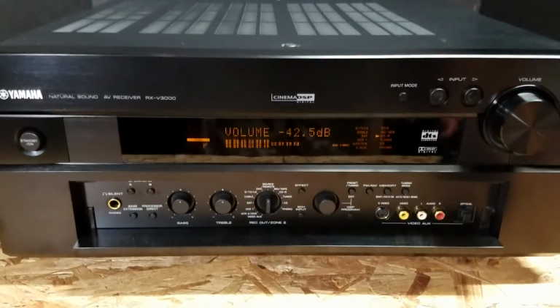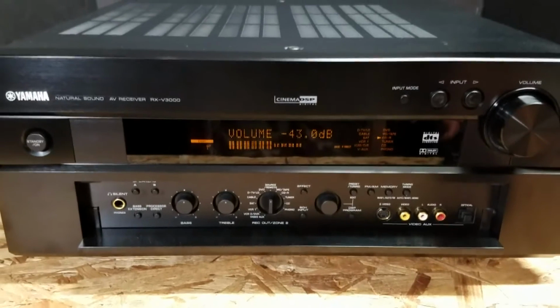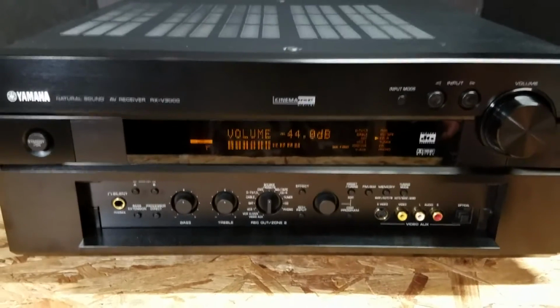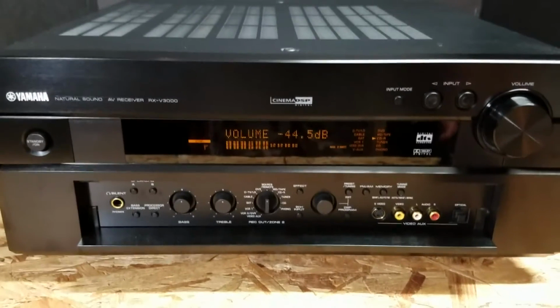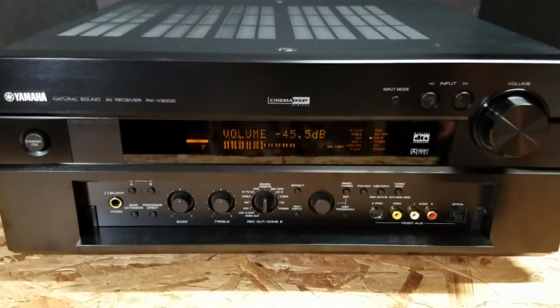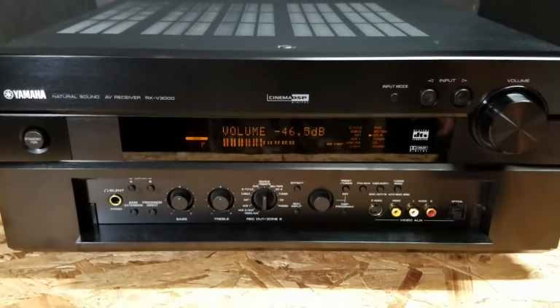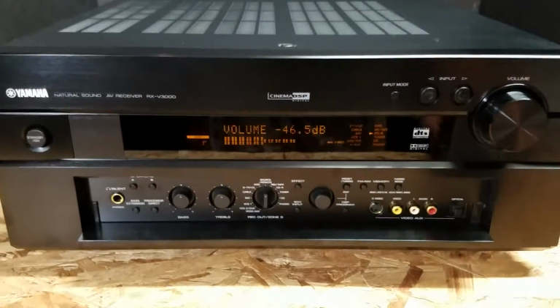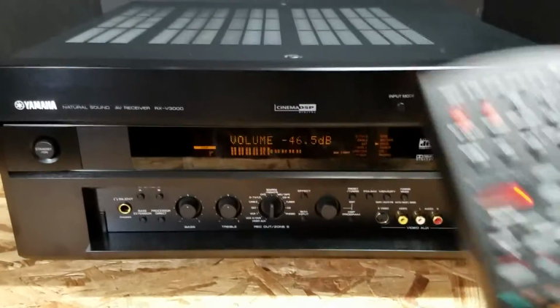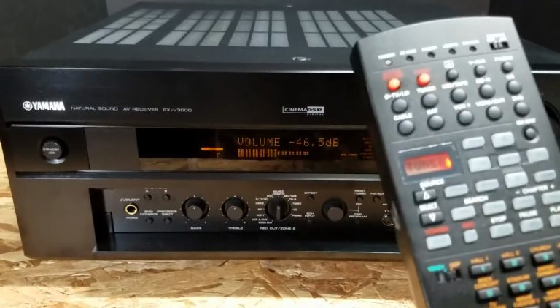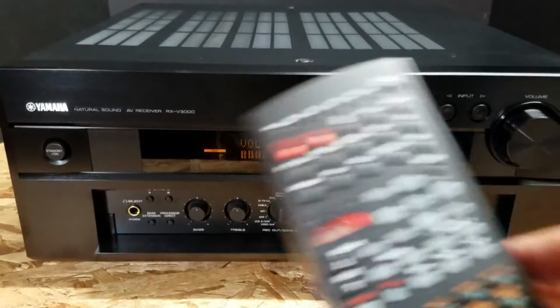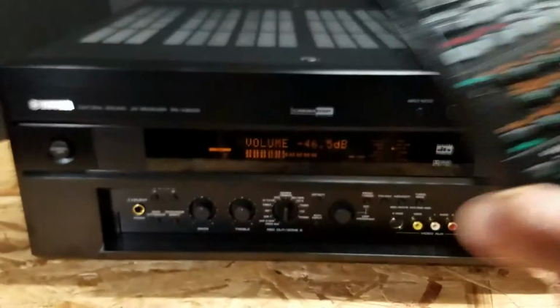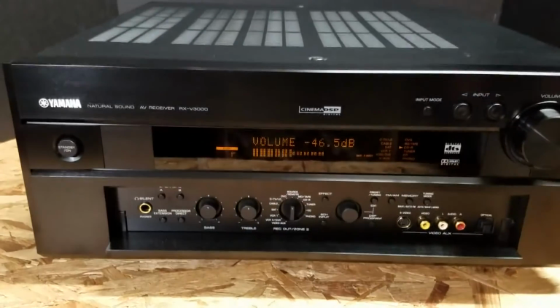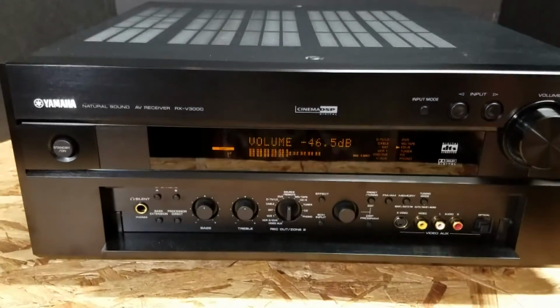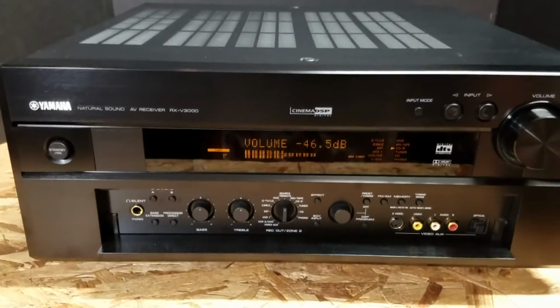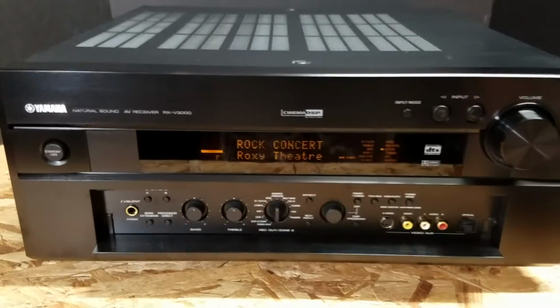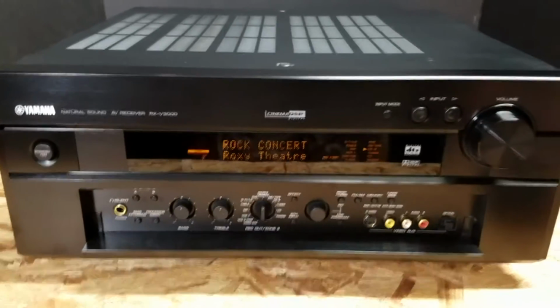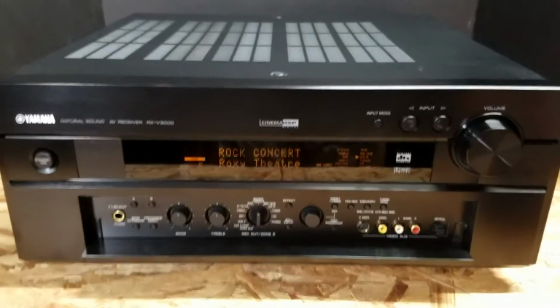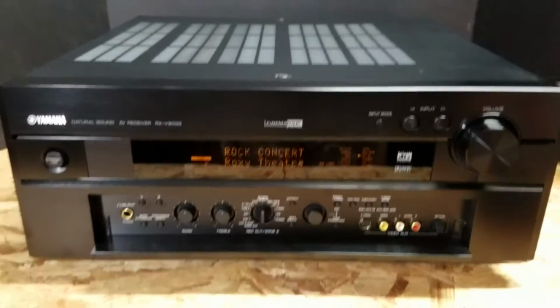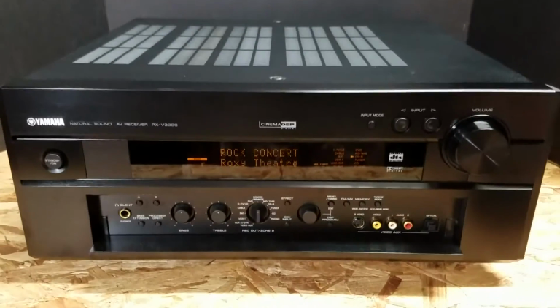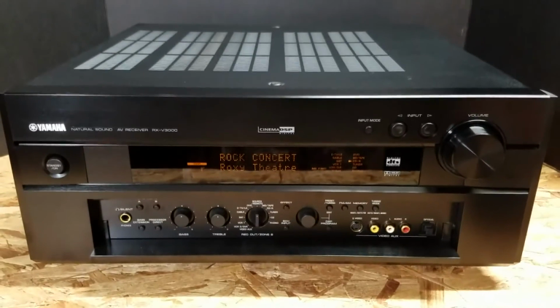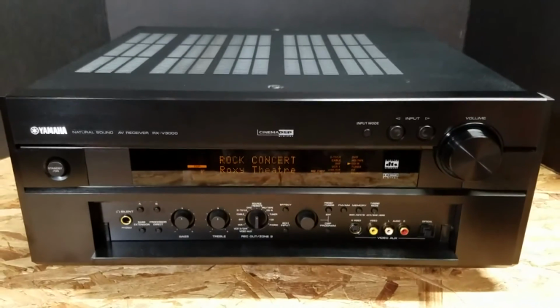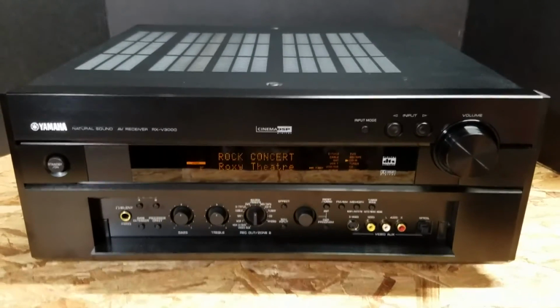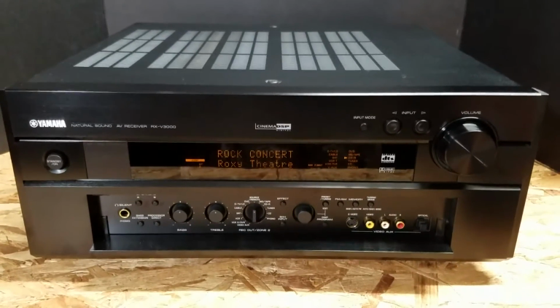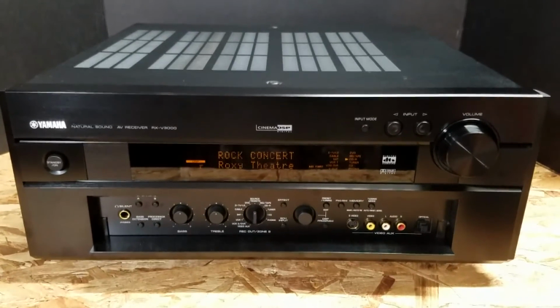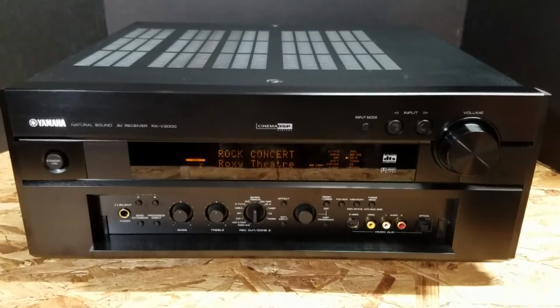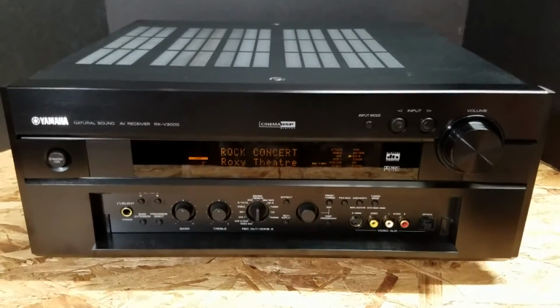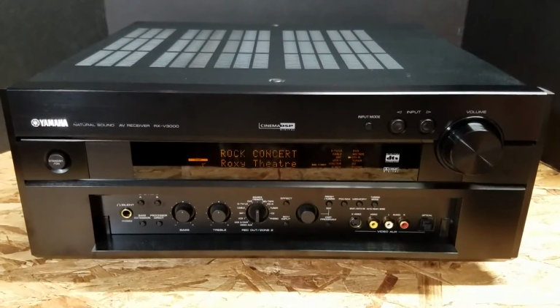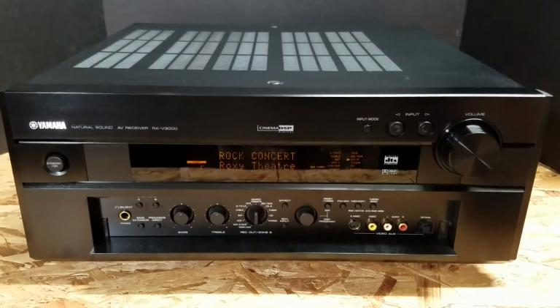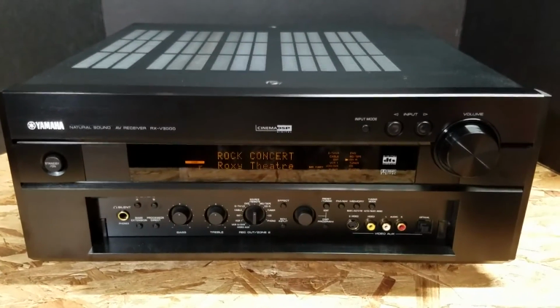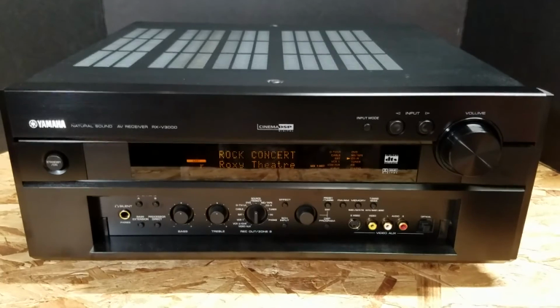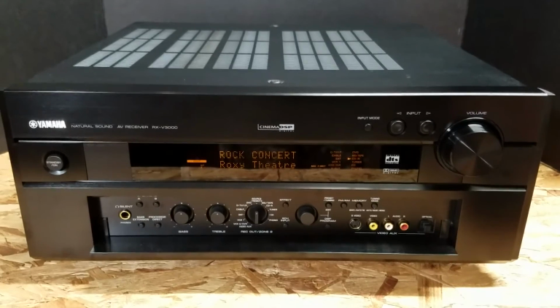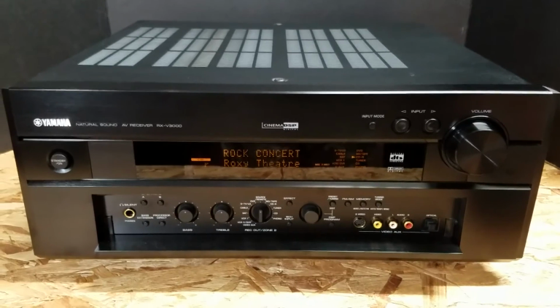Absolutely flawless — this thing works. From the remote to the receiver, everything has been tested. I hope you enjoyed this brief video and thanks for watching.